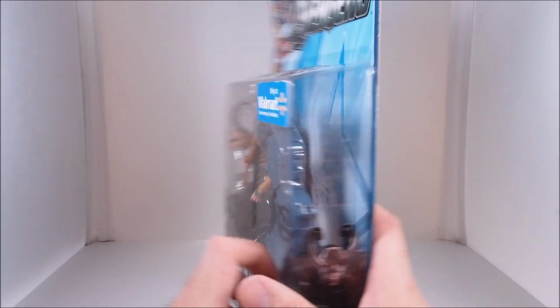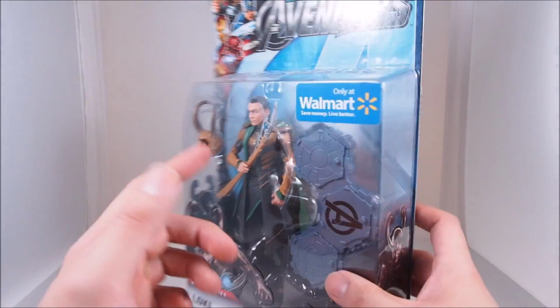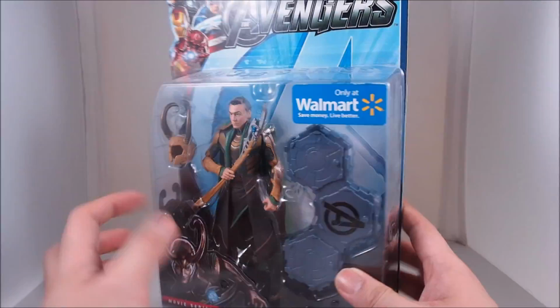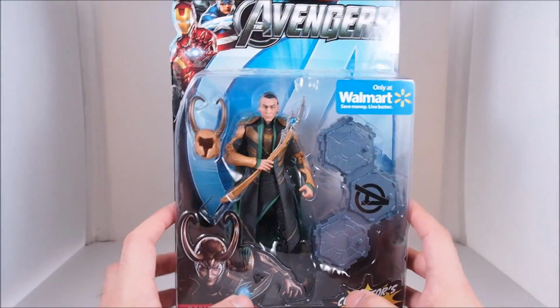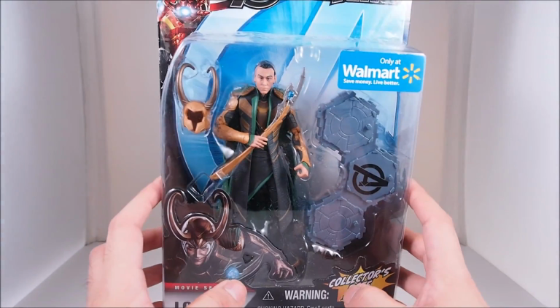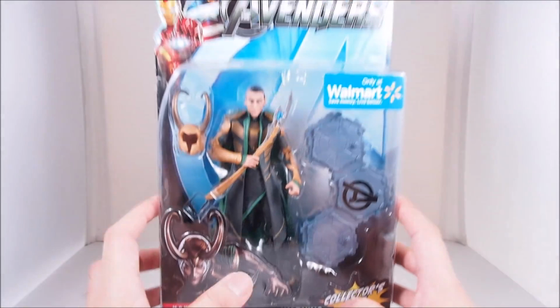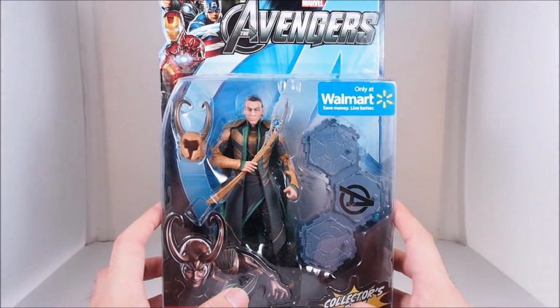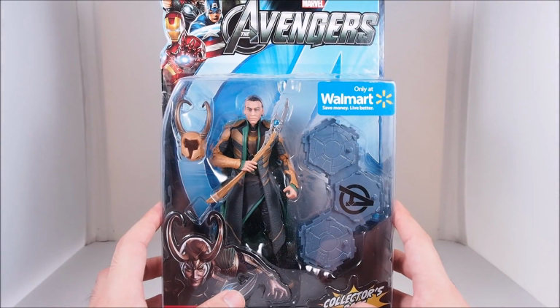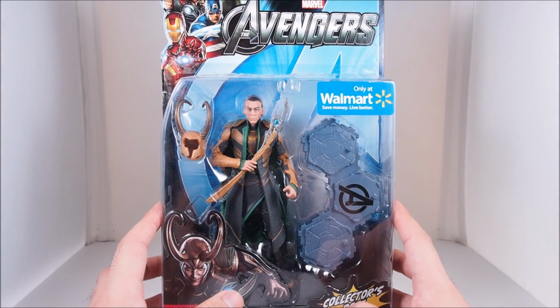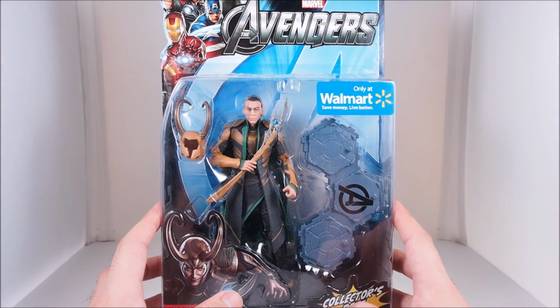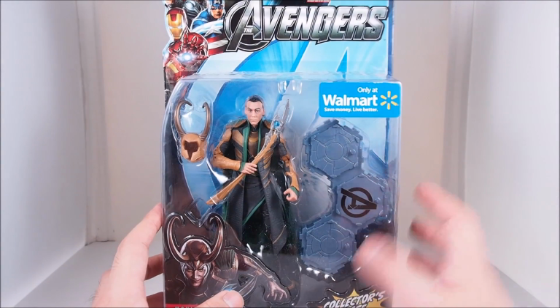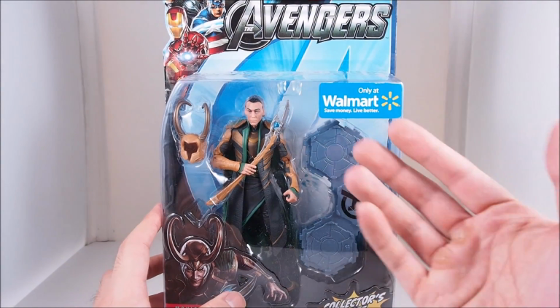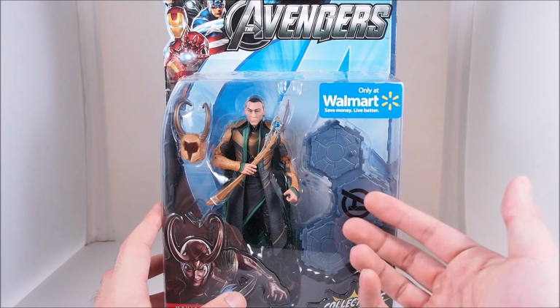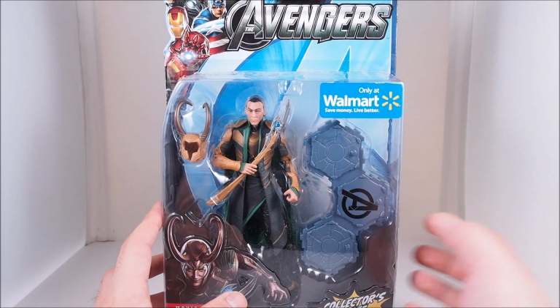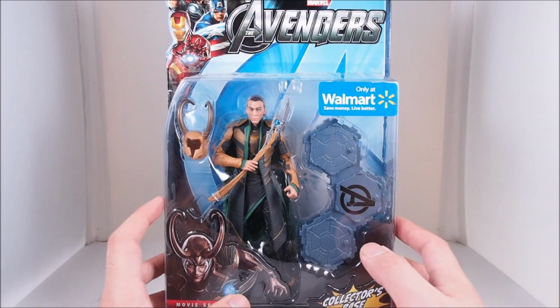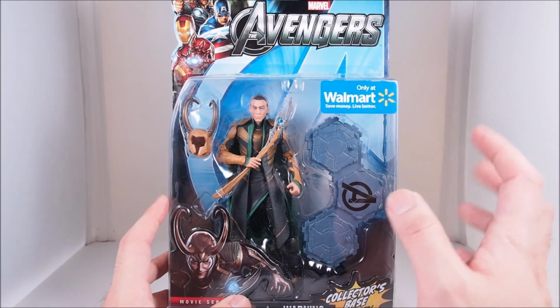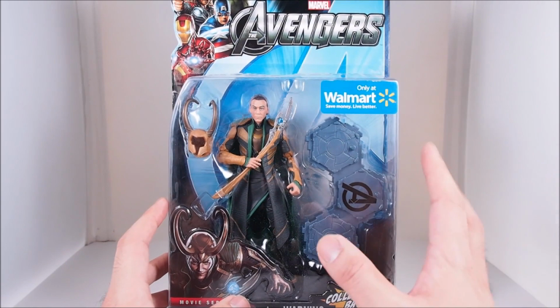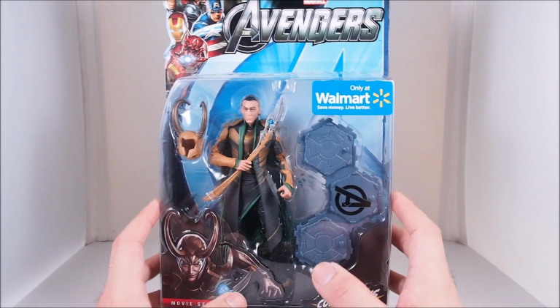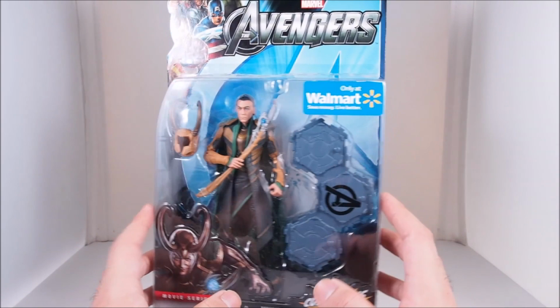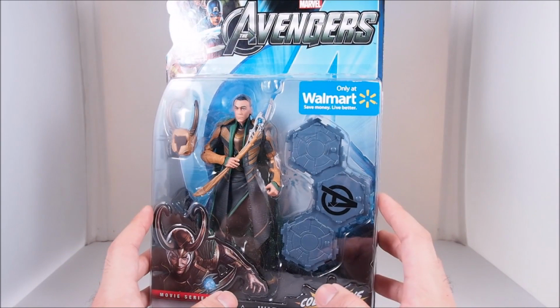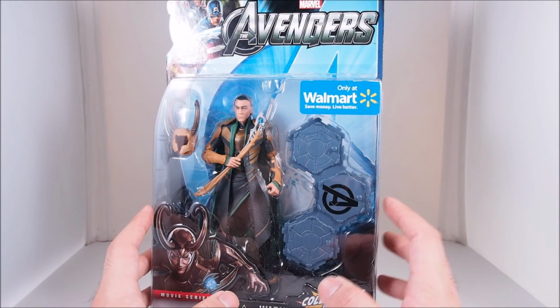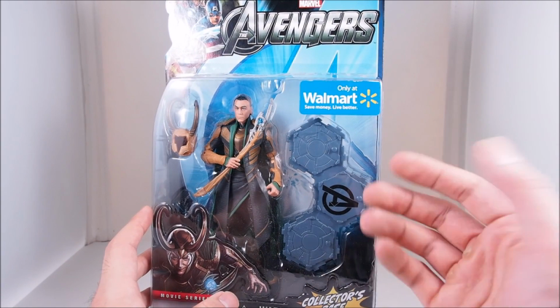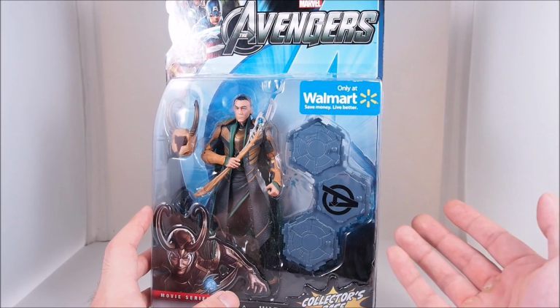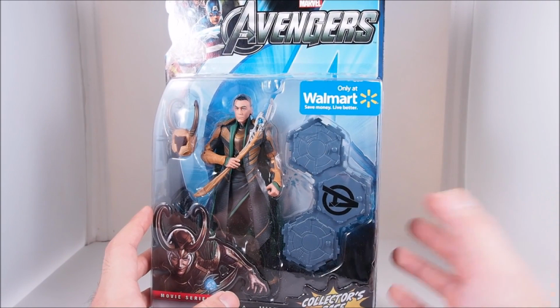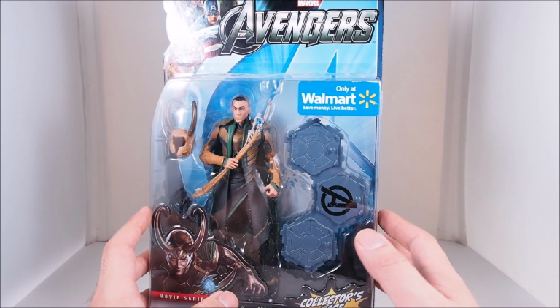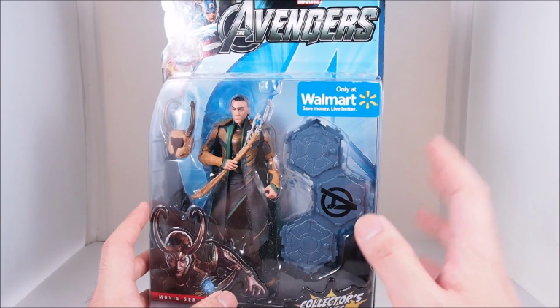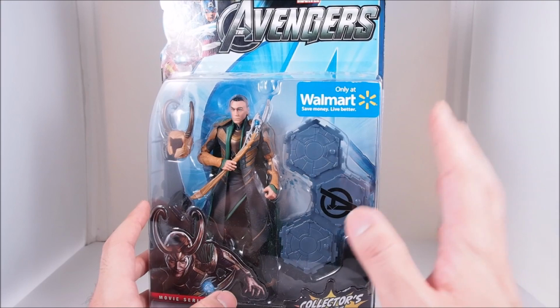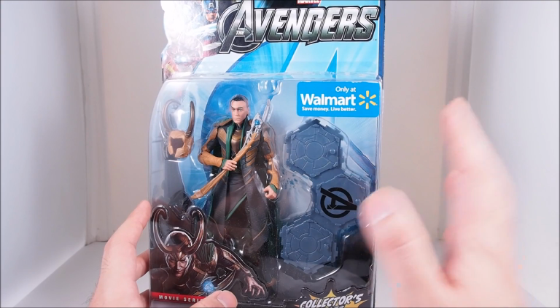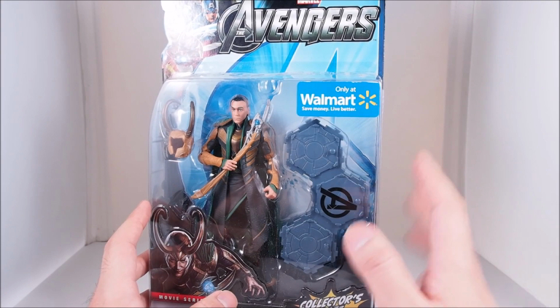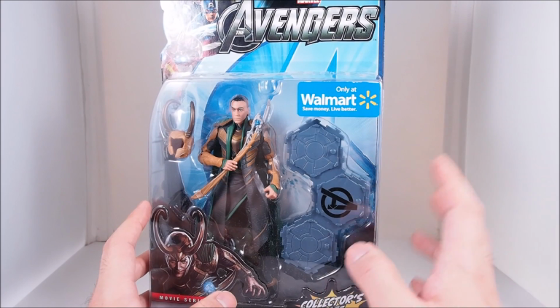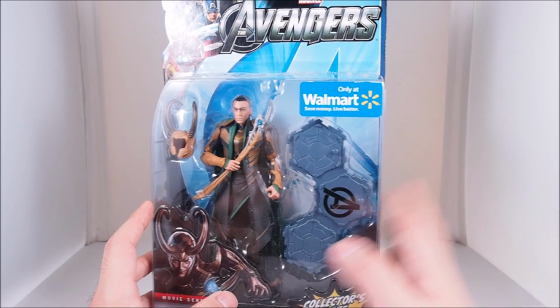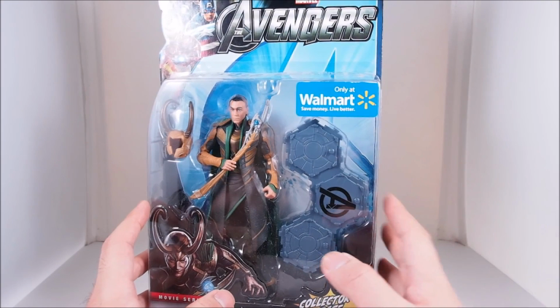I love the character. I was really hesitant to open this, but you know what? It's a present. You only keep things mint and packaged because you might sell it in the future, and I'm not gonna sell a present, so let's open them up.